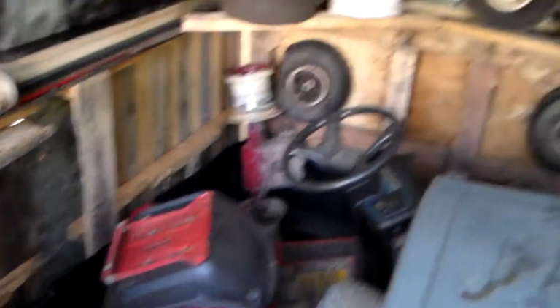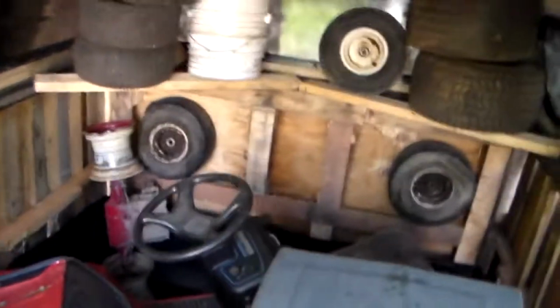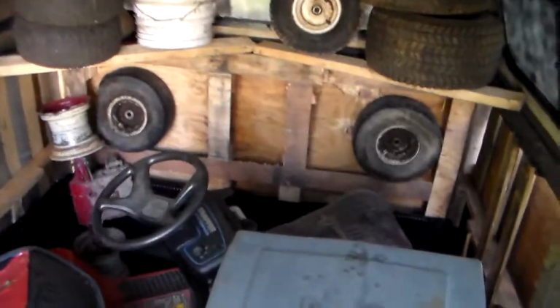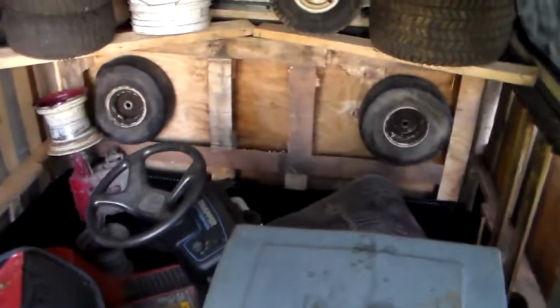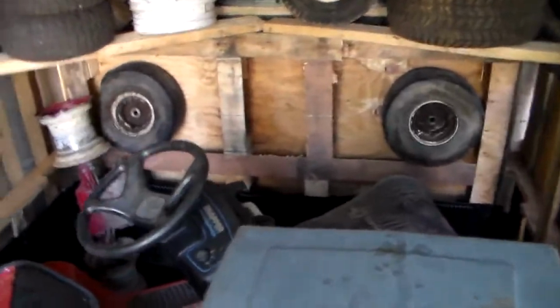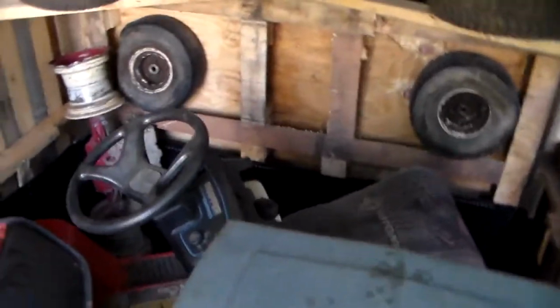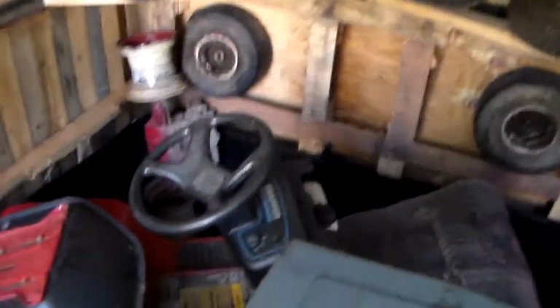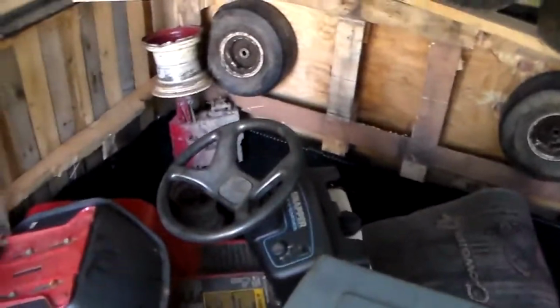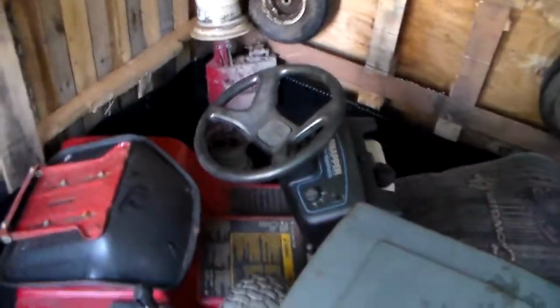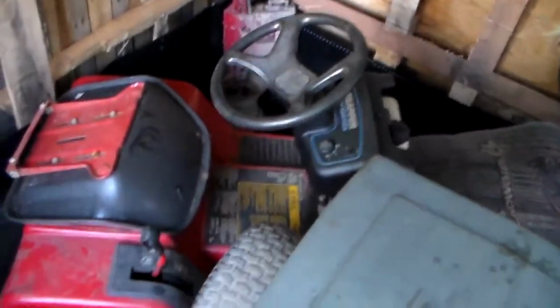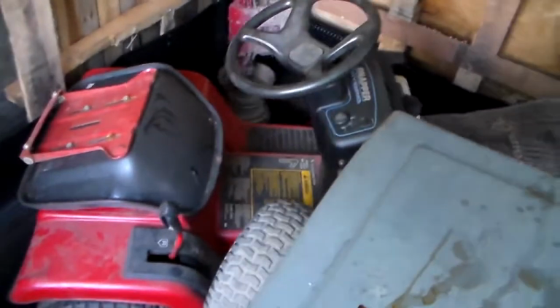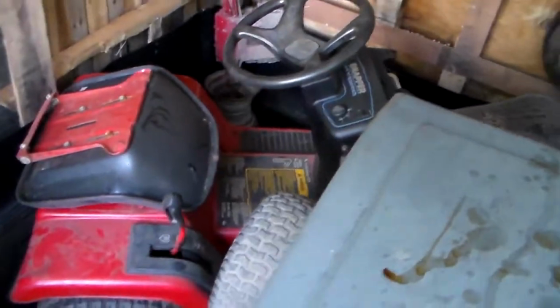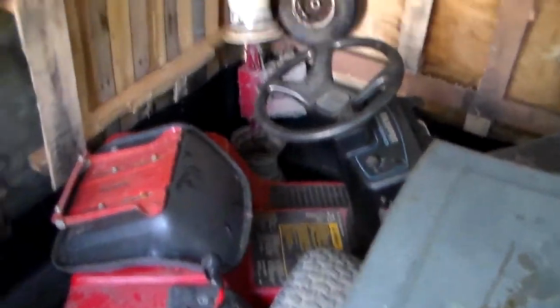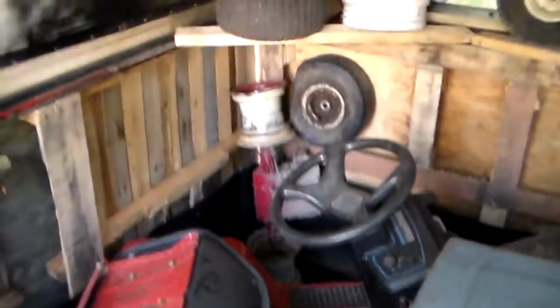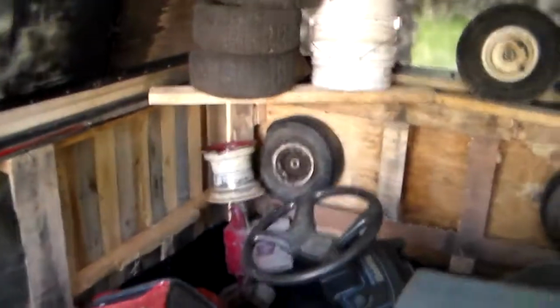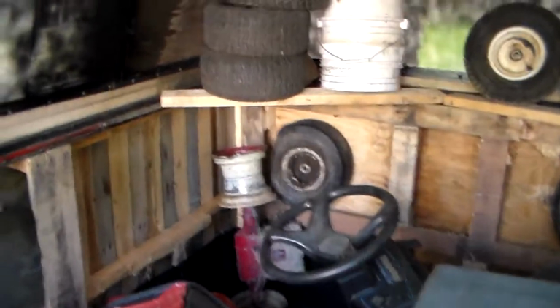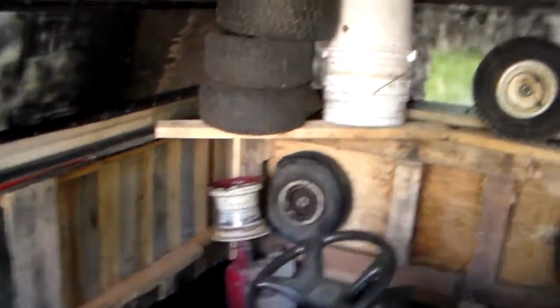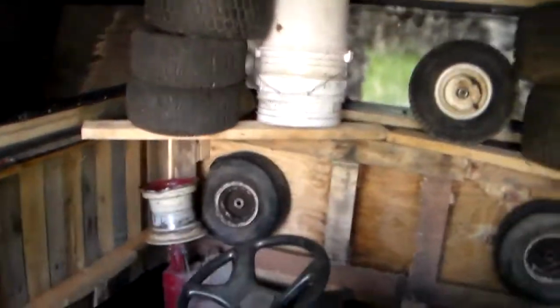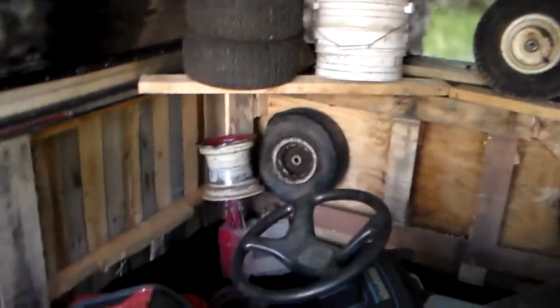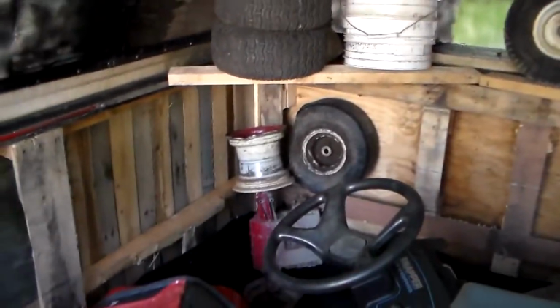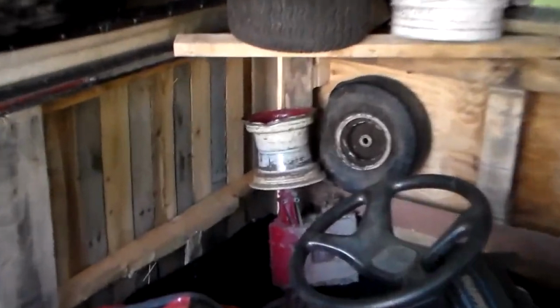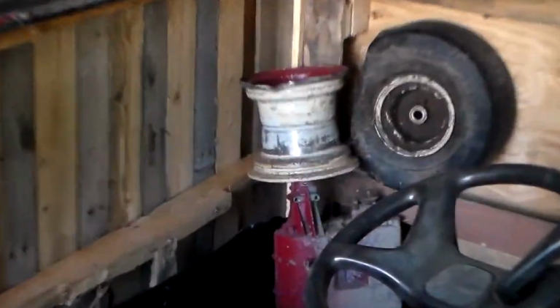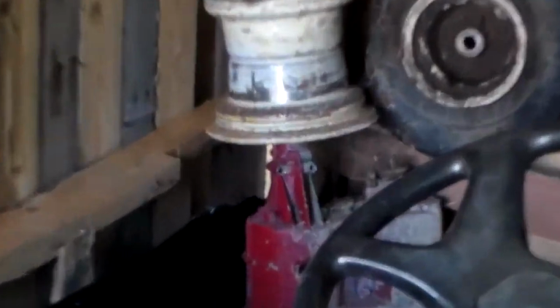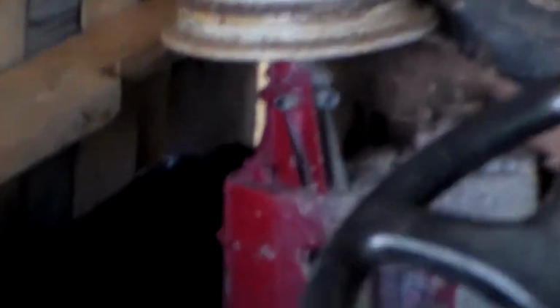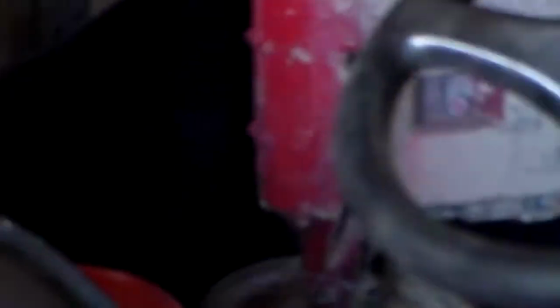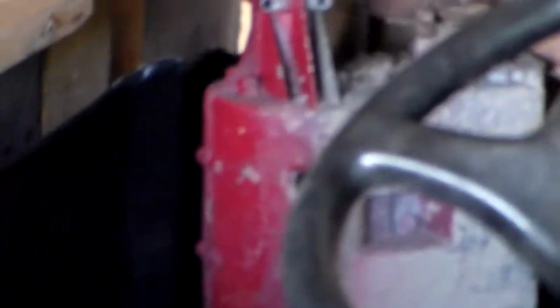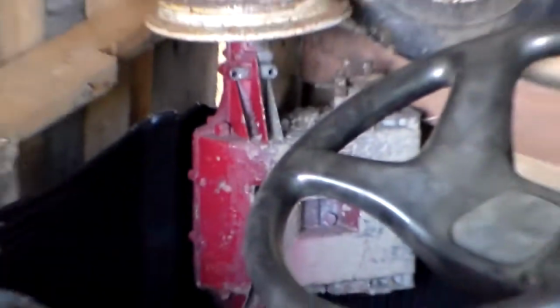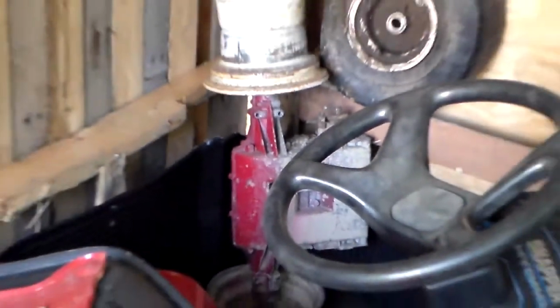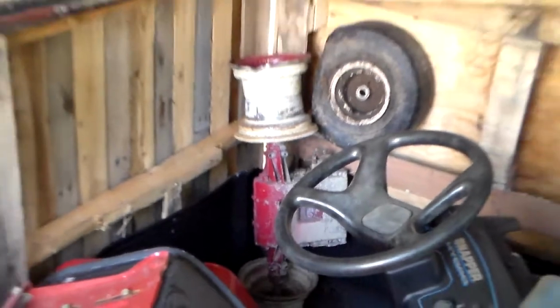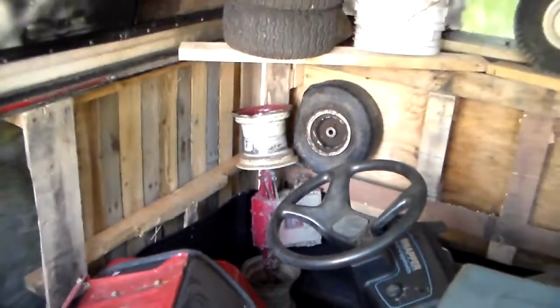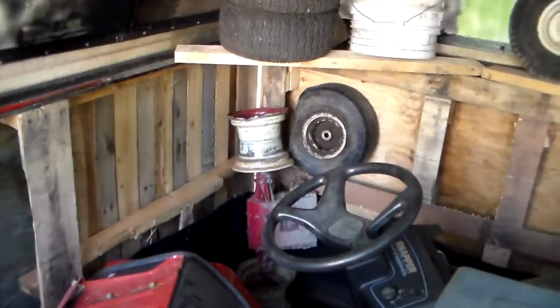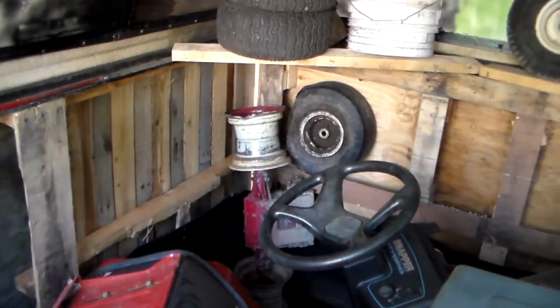I got a couple of mowers in here. I got the wheelie mower shoved sideways in here. That's the transmission on my derby mower — that's all foobarred.